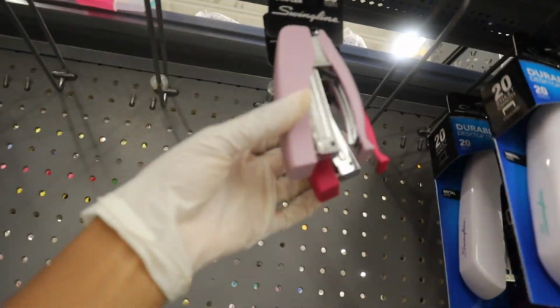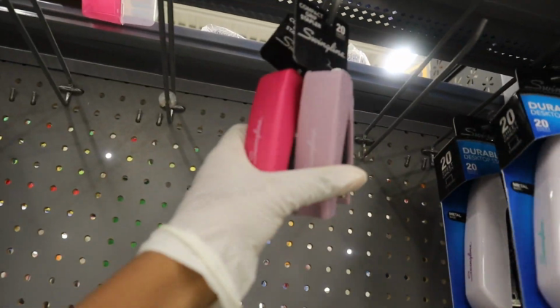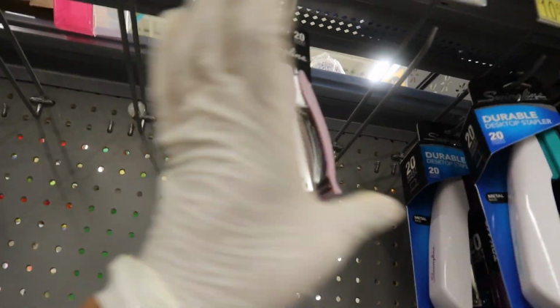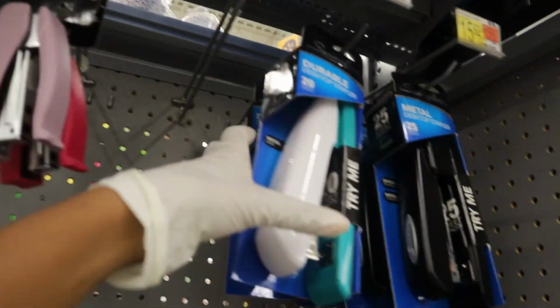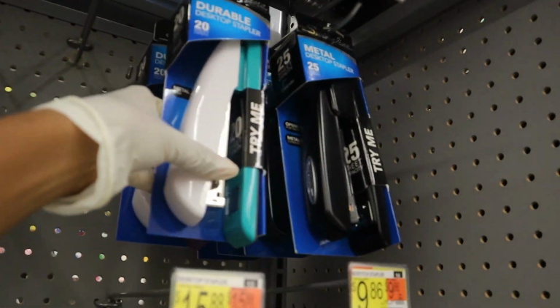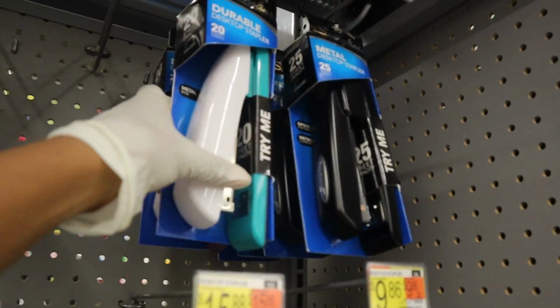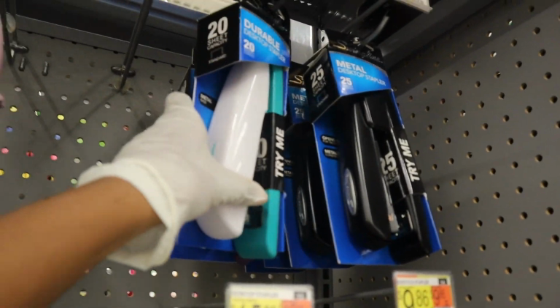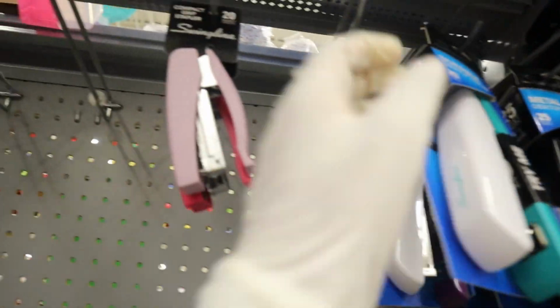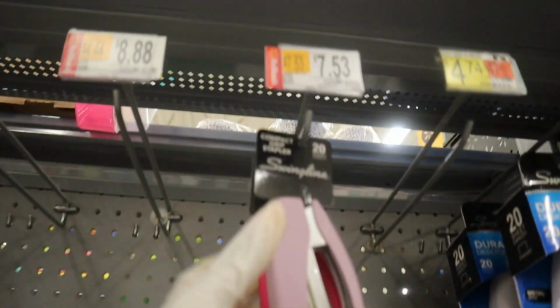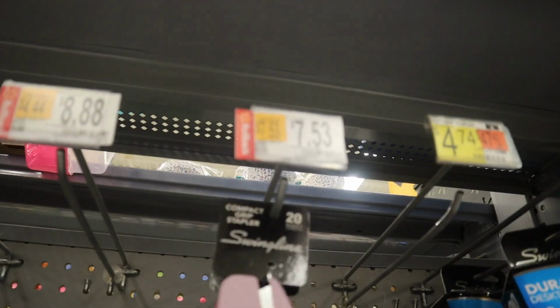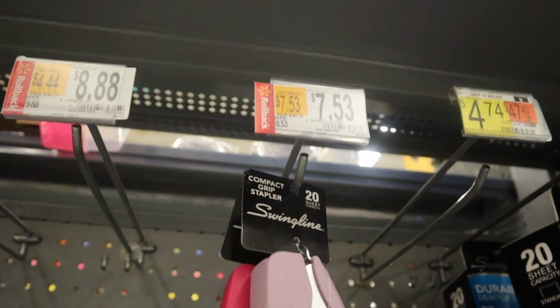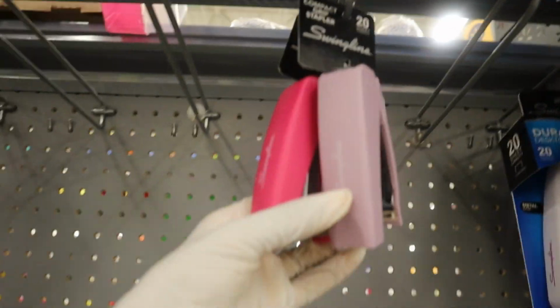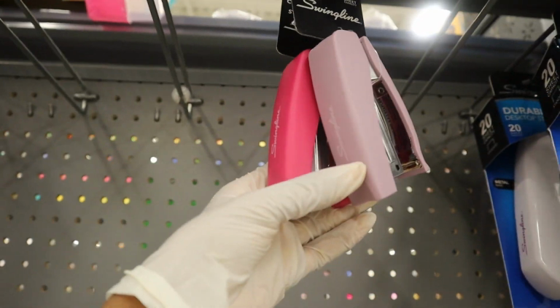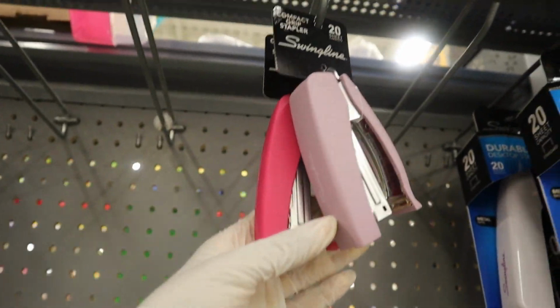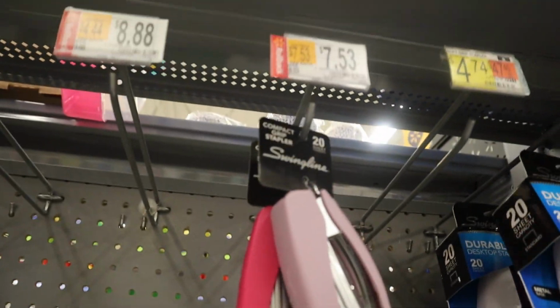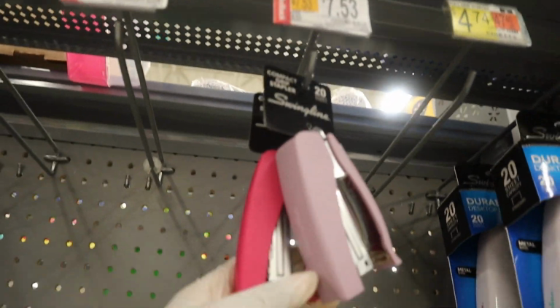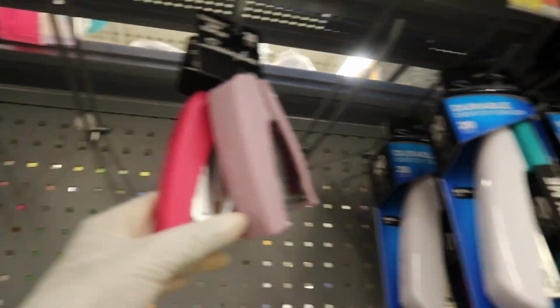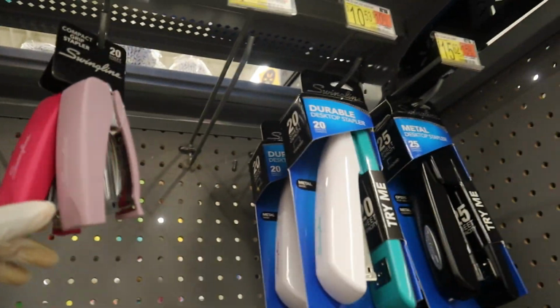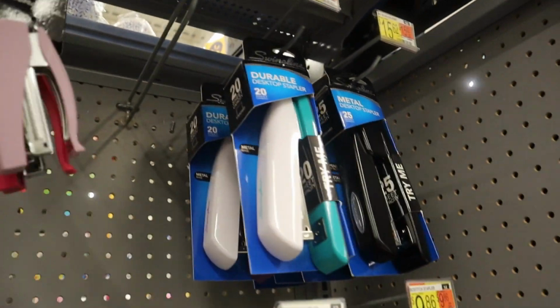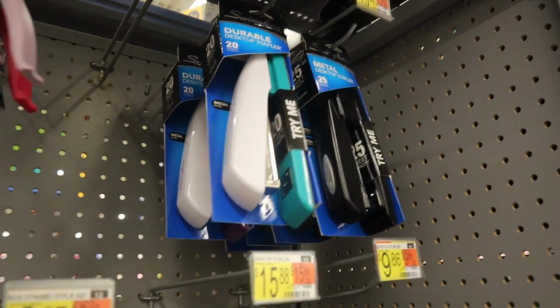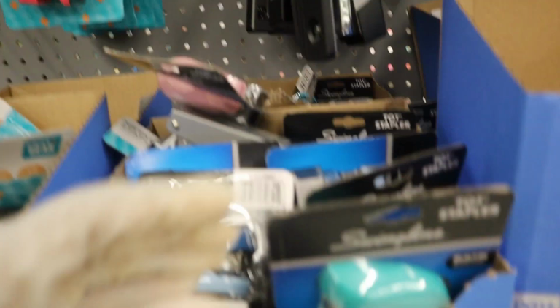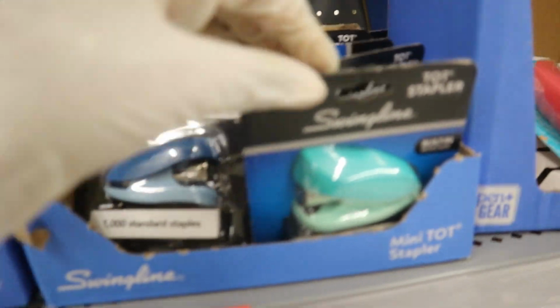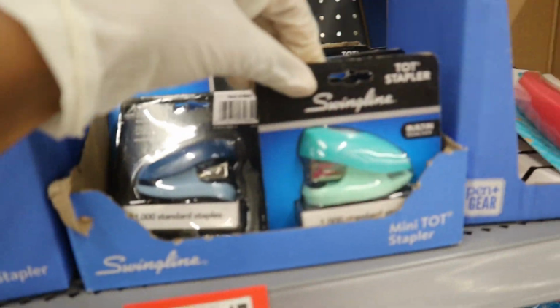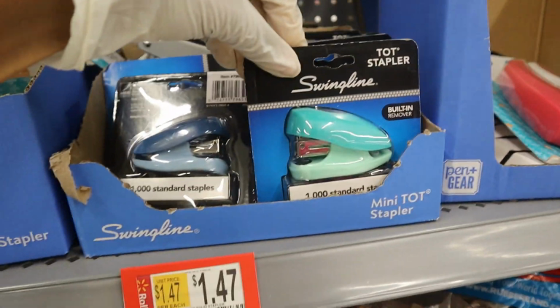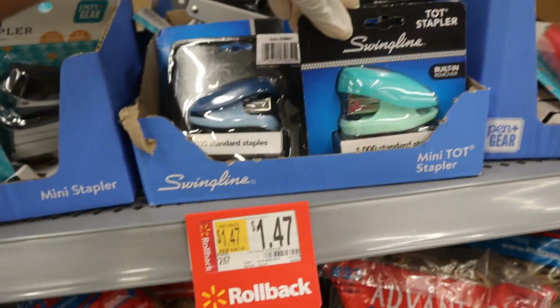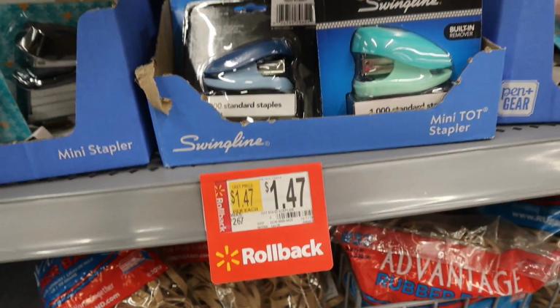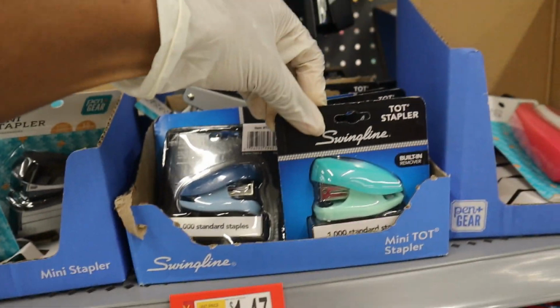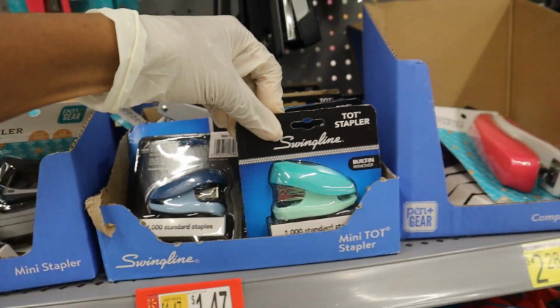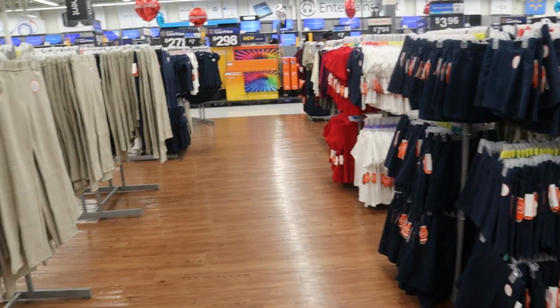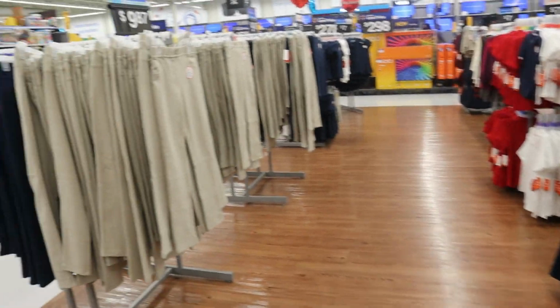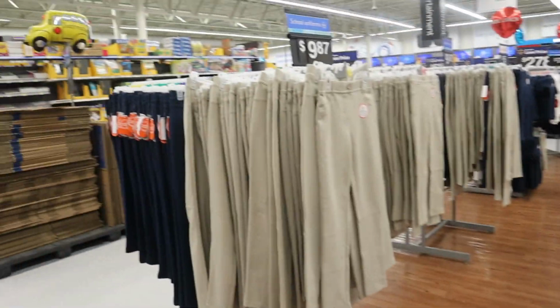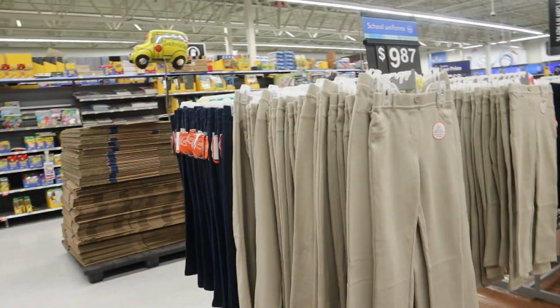They have staplers — that's cool. Mini staplers and normal staplers. Maybe I should get one, but this one is $7.53. I don't know. They have even tinier ones here for $1.47. The memories!